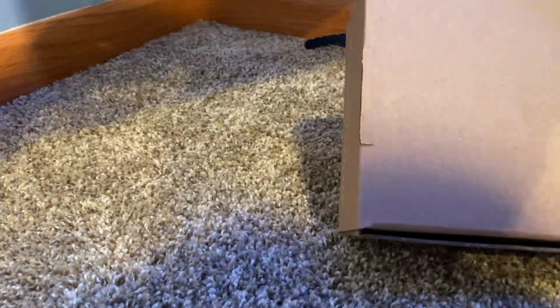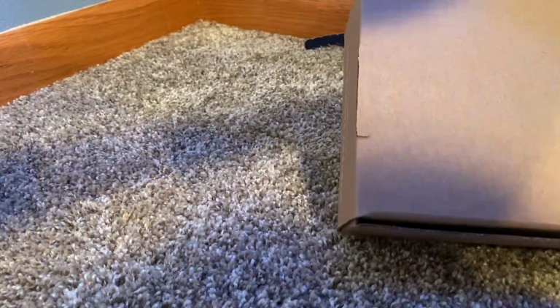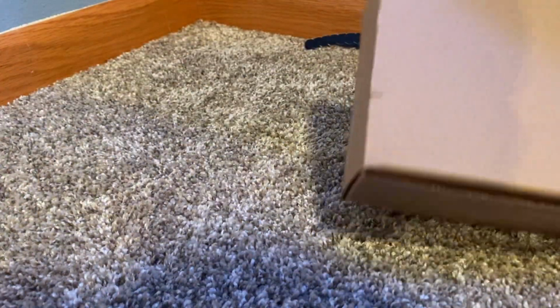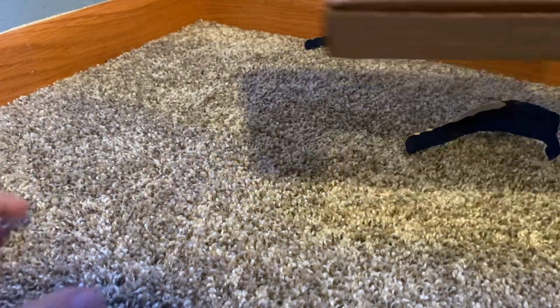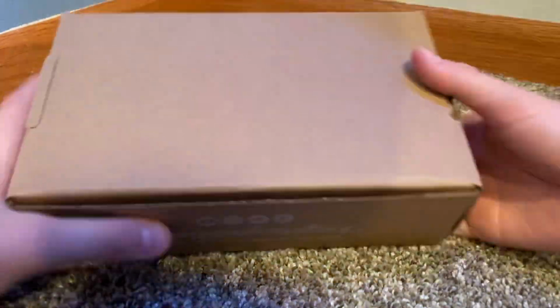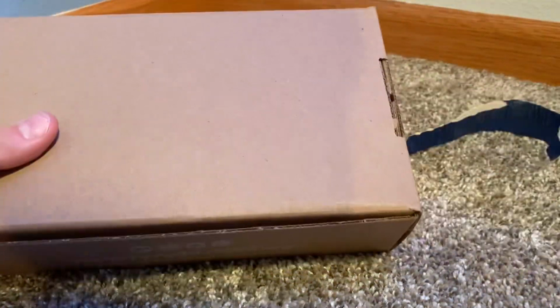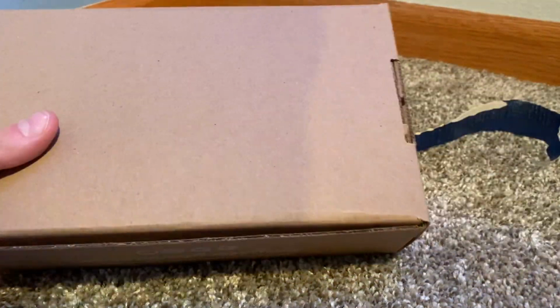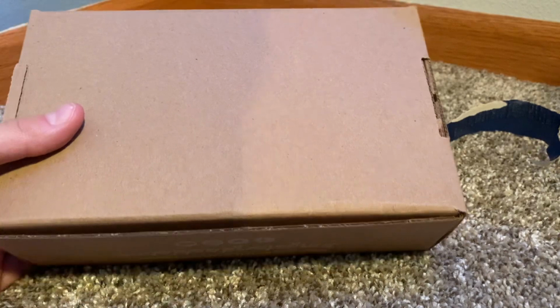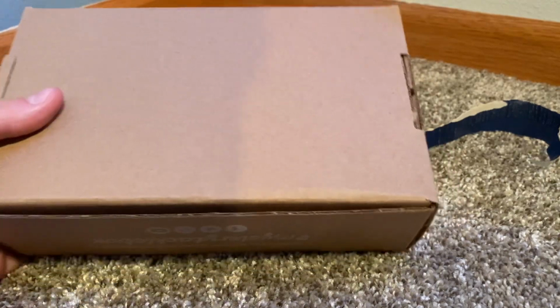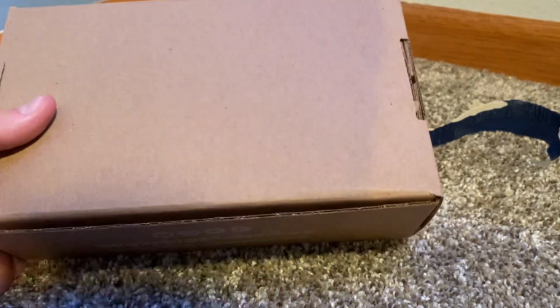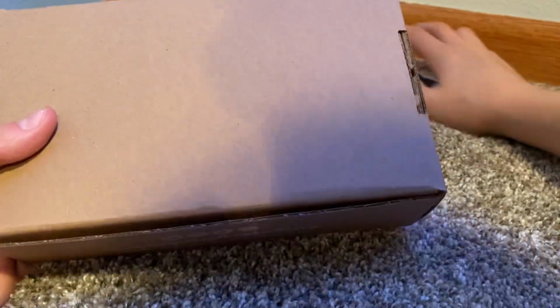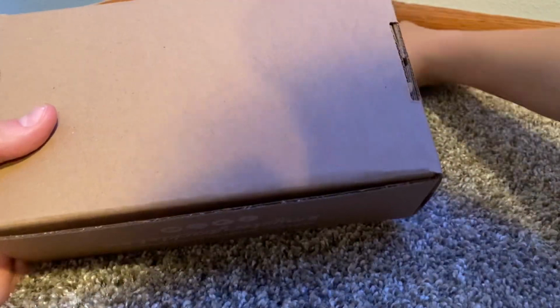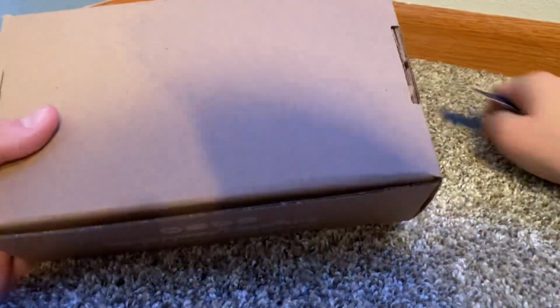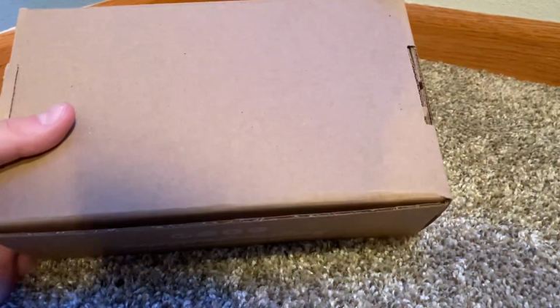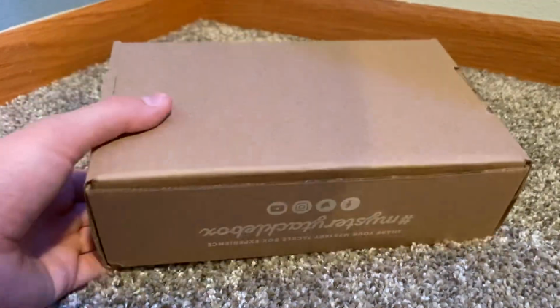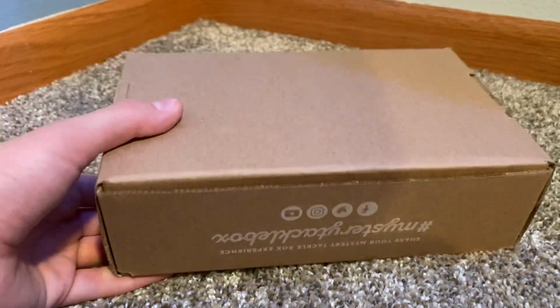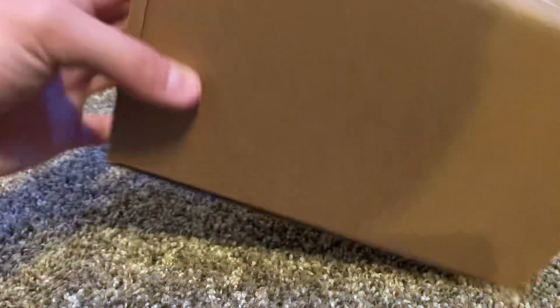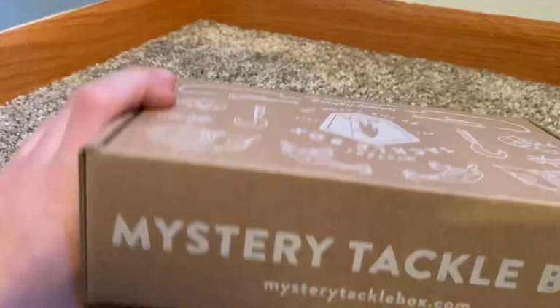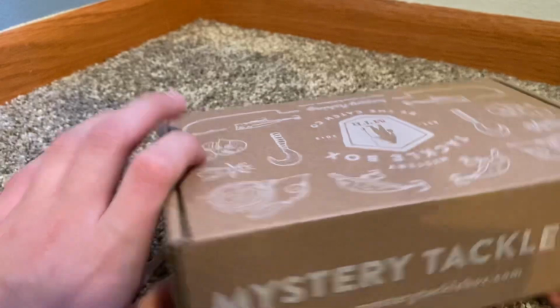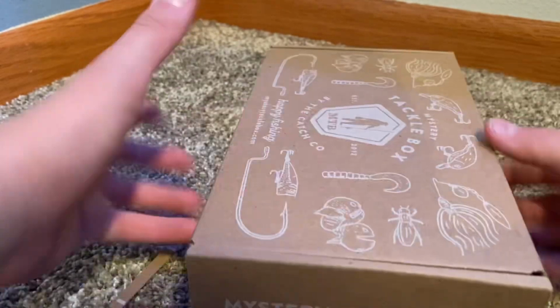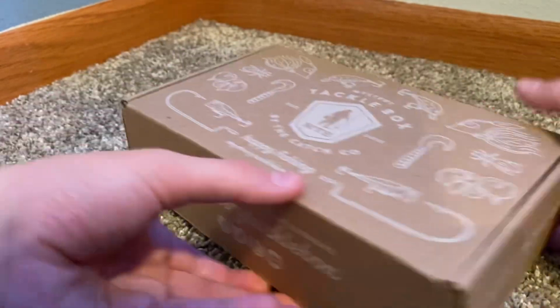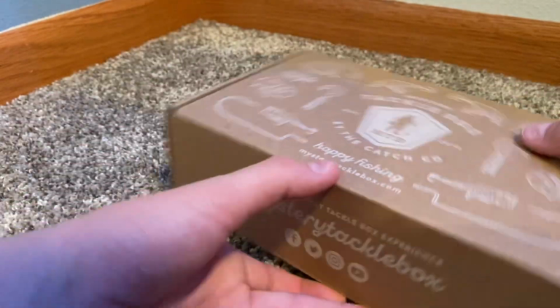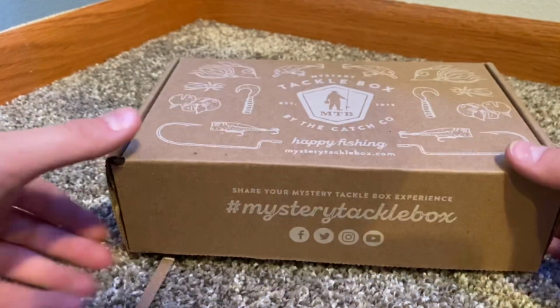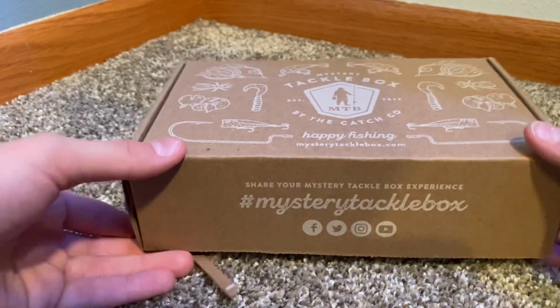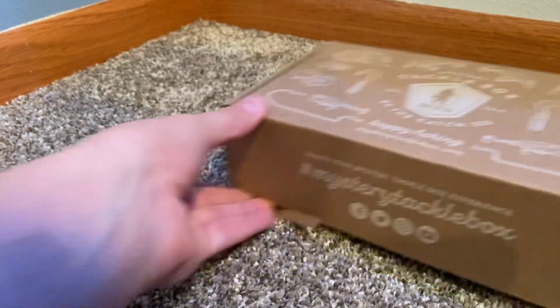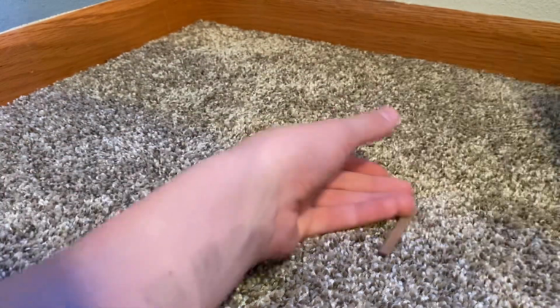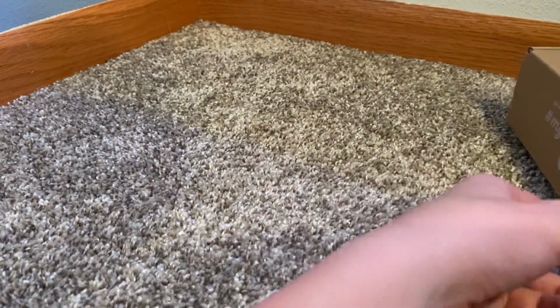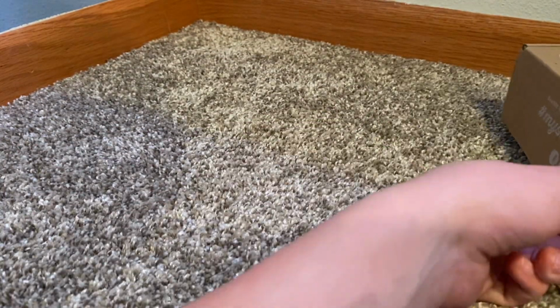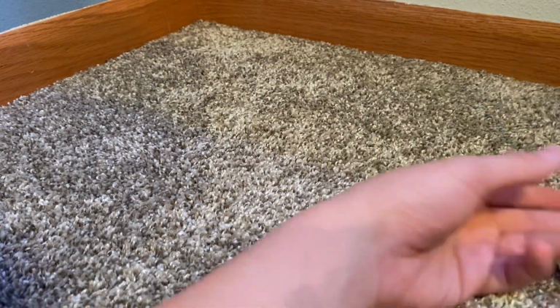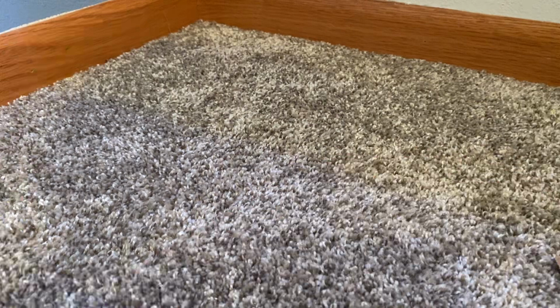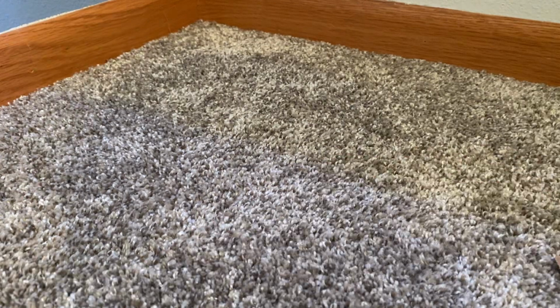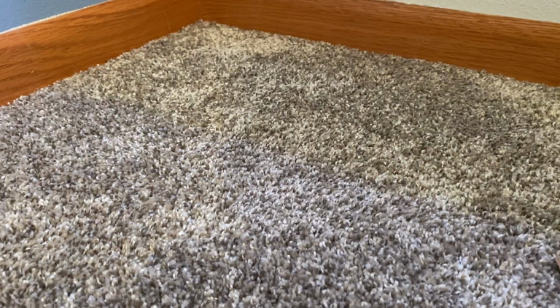Okay, let's throw that off to the side. We got it right here. I'm going to set it off to the side and open things one by one.